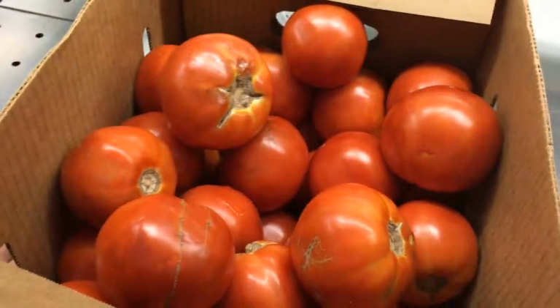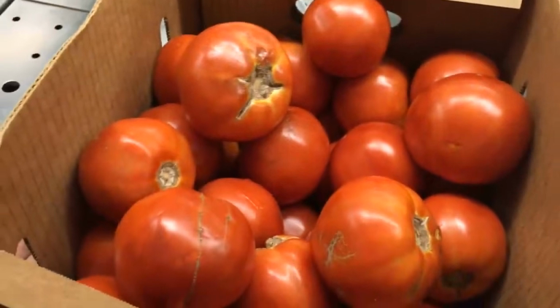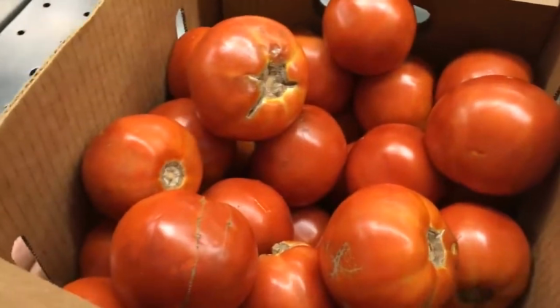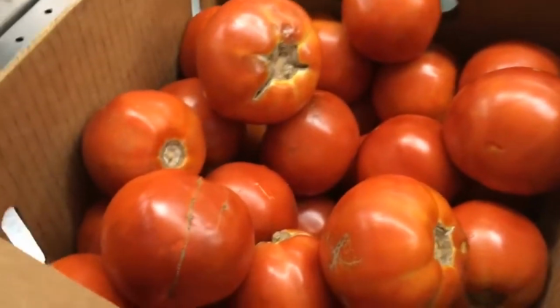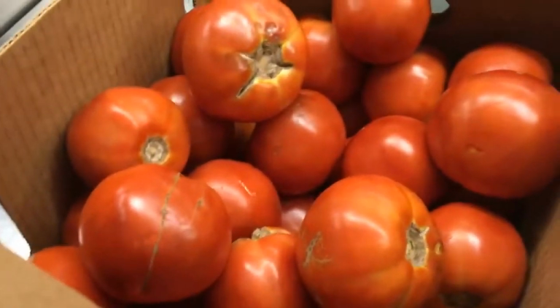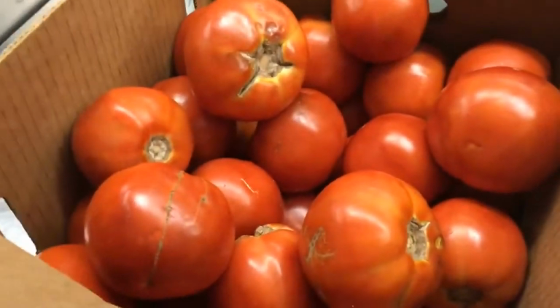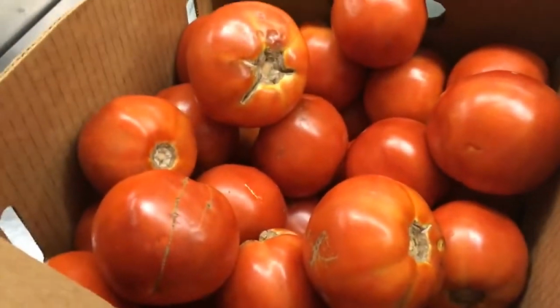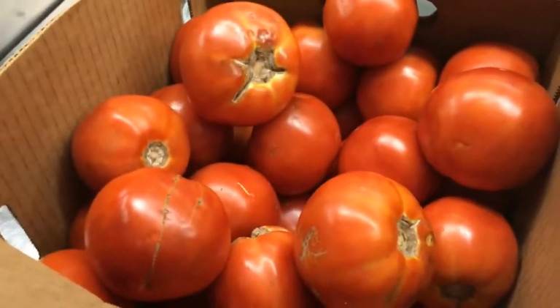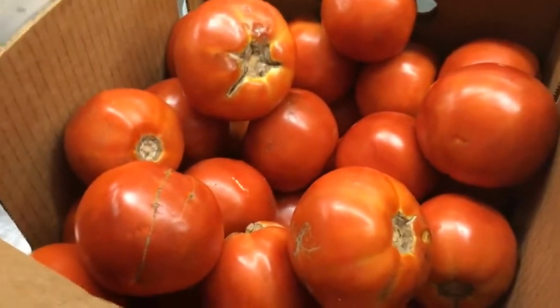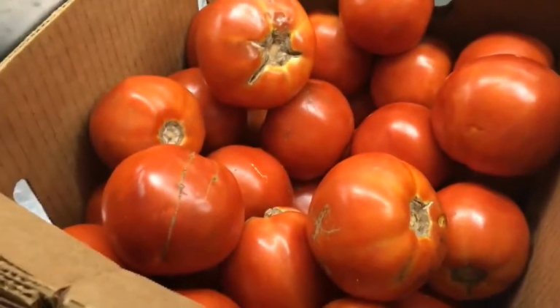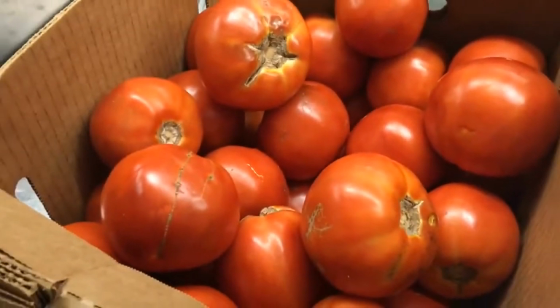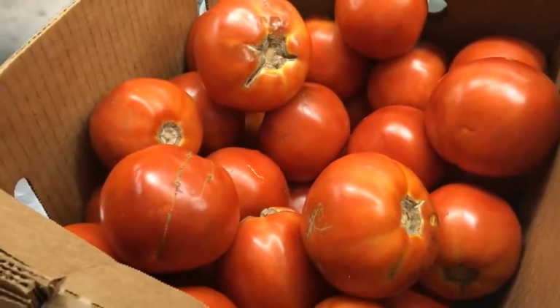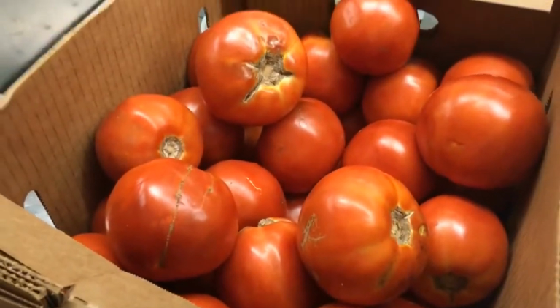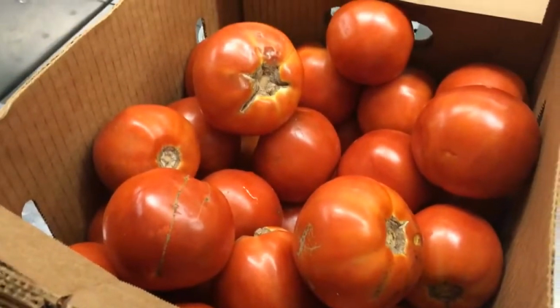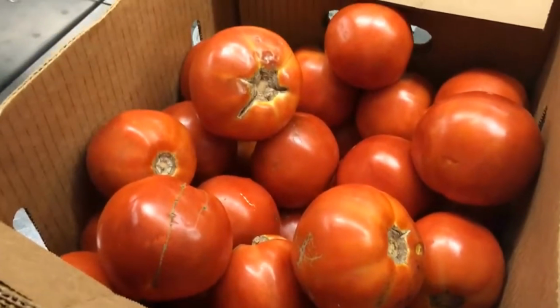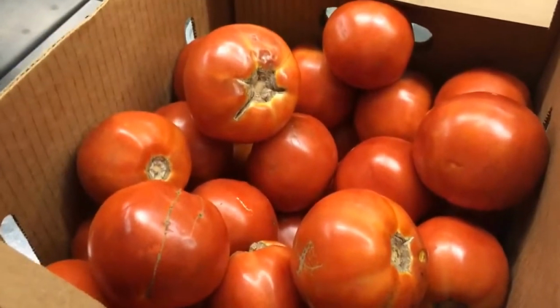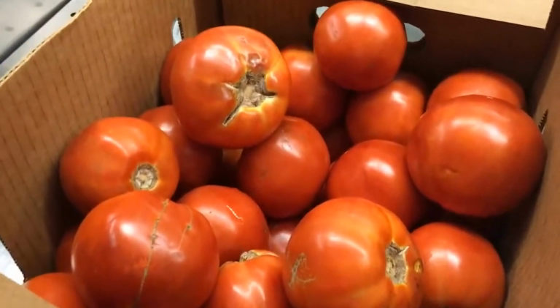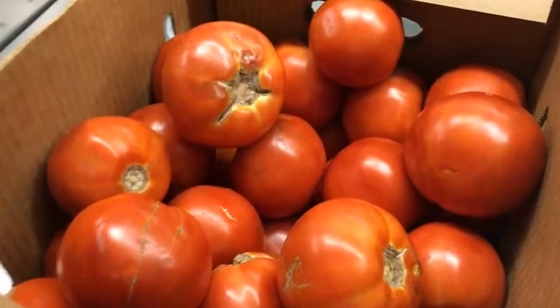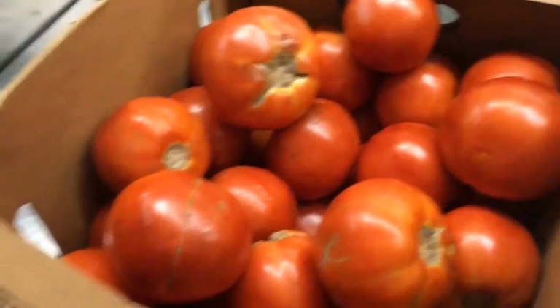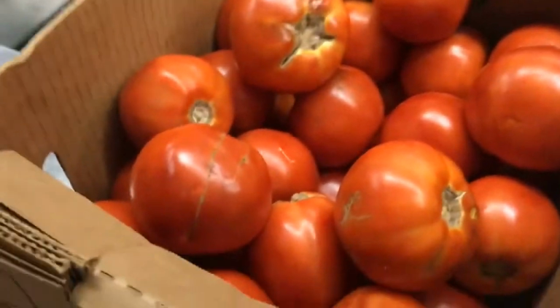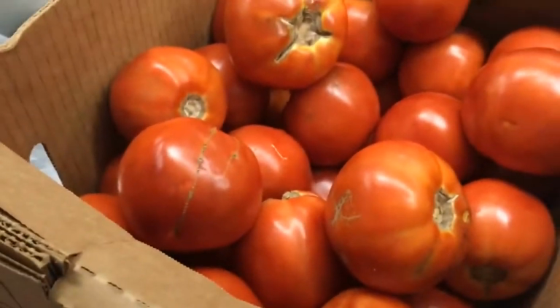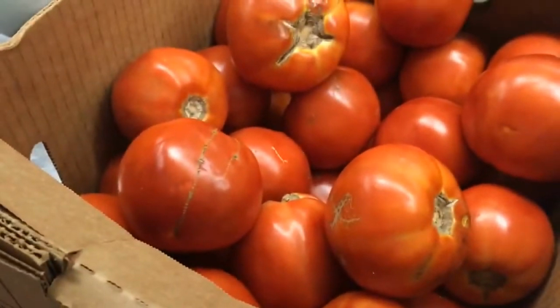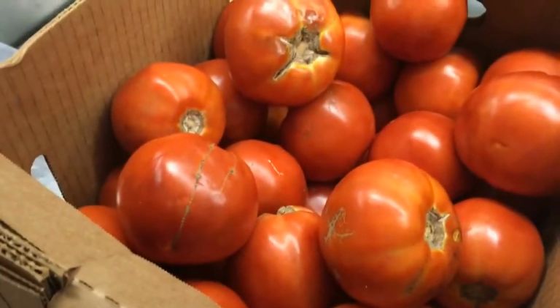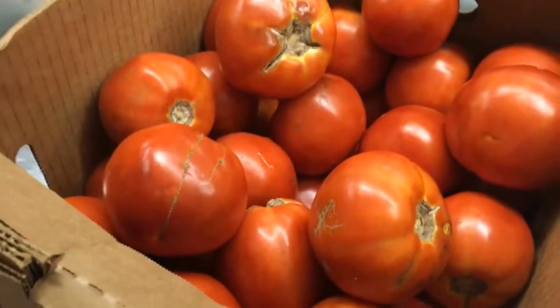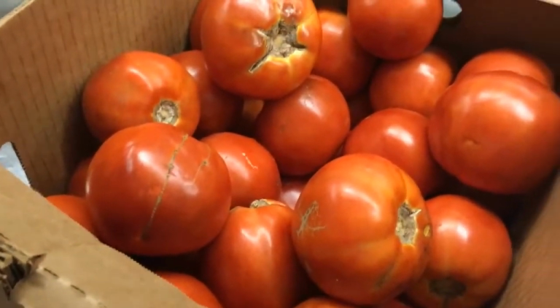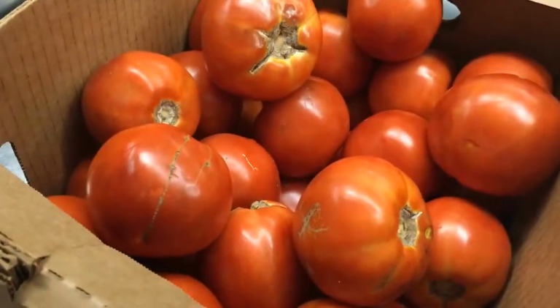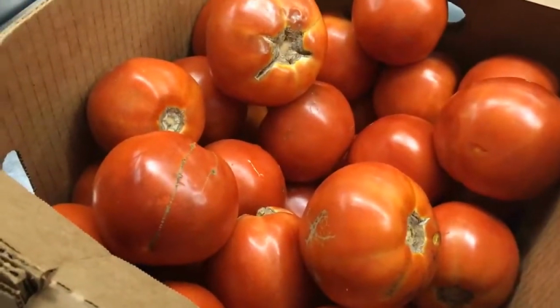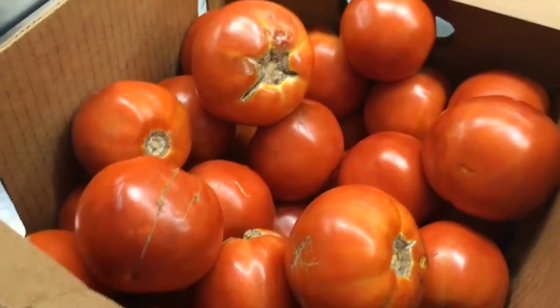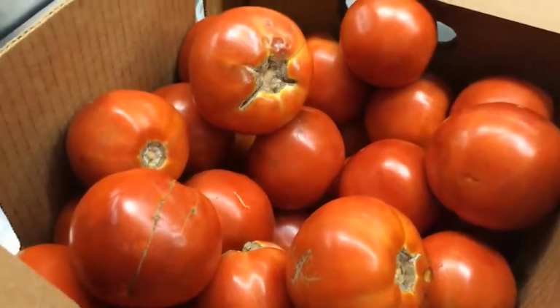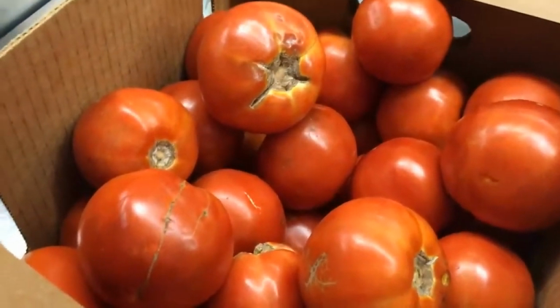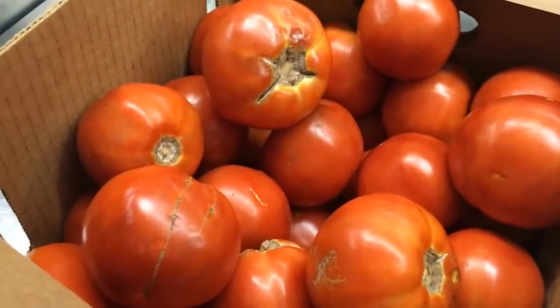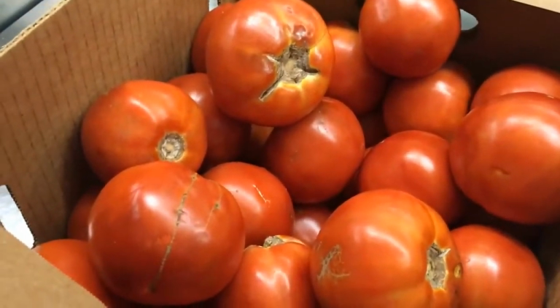Hey, this is Tony. I'm a farmer. And guess what? It's that time of the season where you have a few extra tomatoes that are not perfect that you want to take to the market, right?